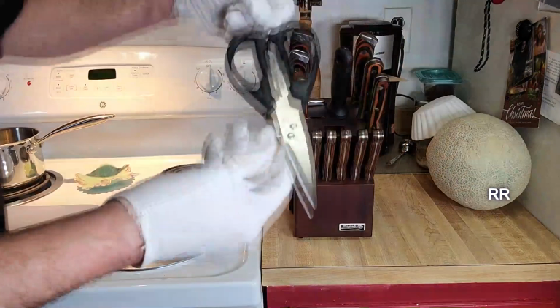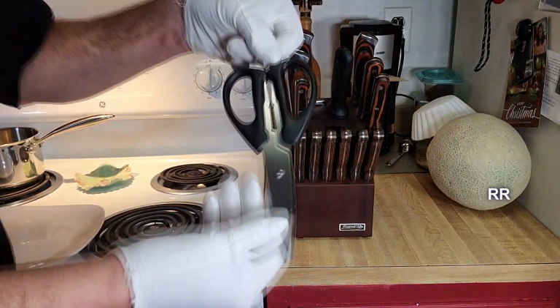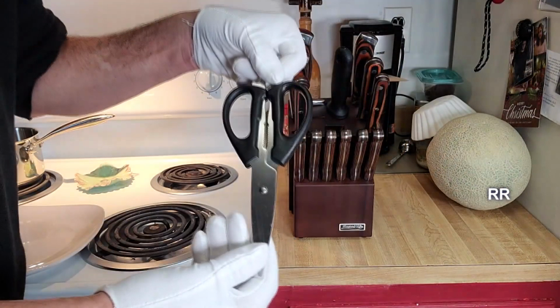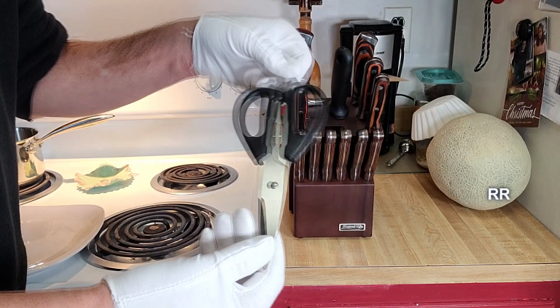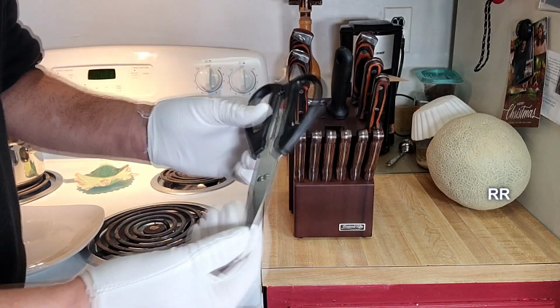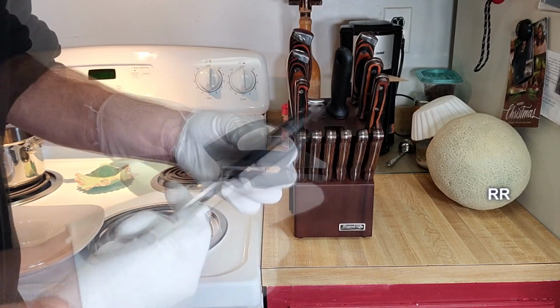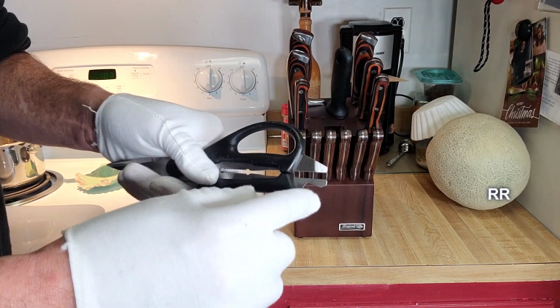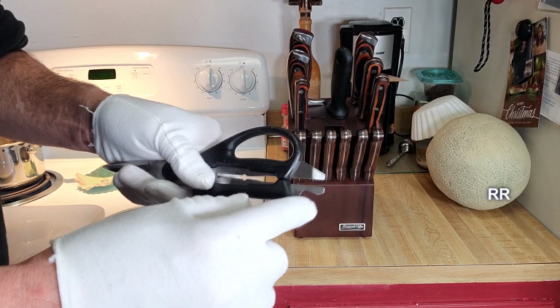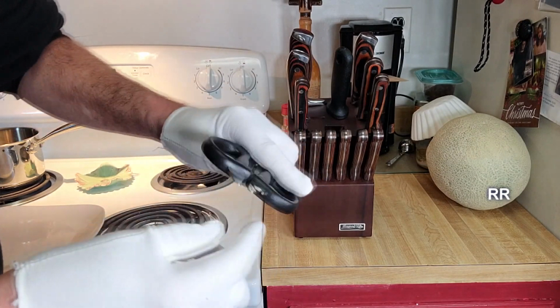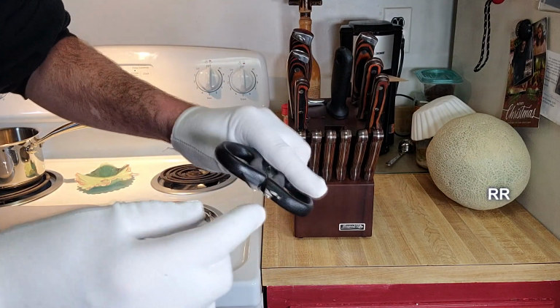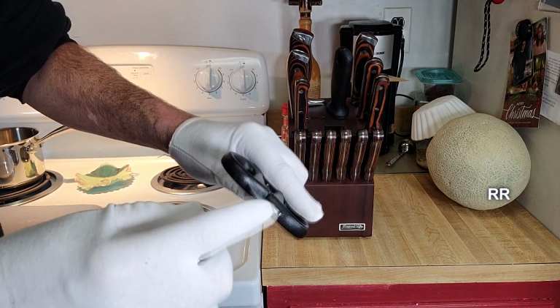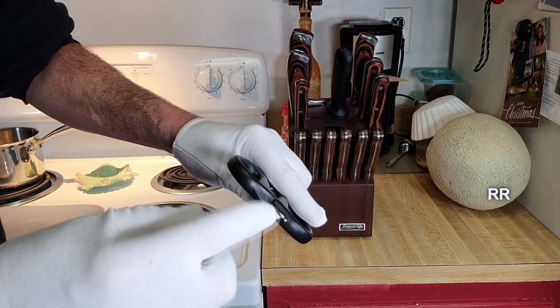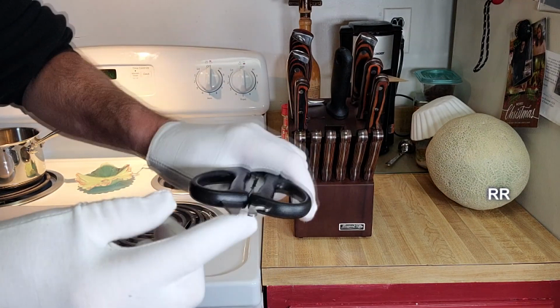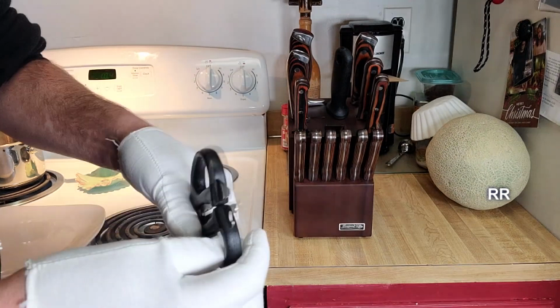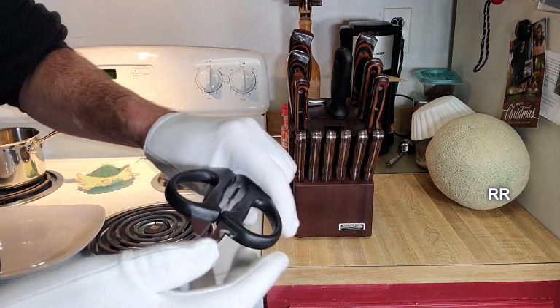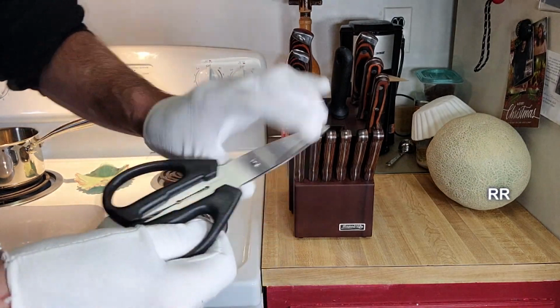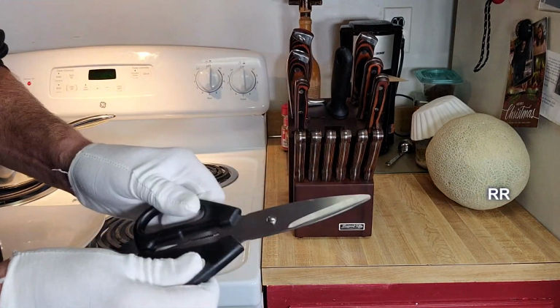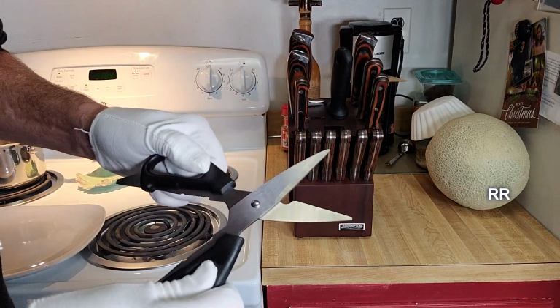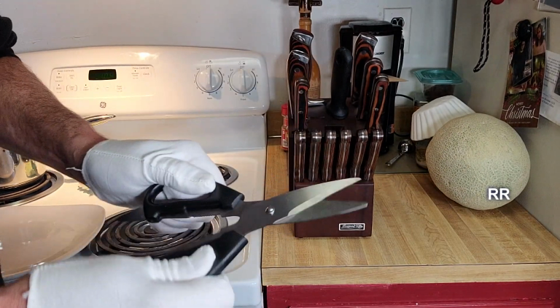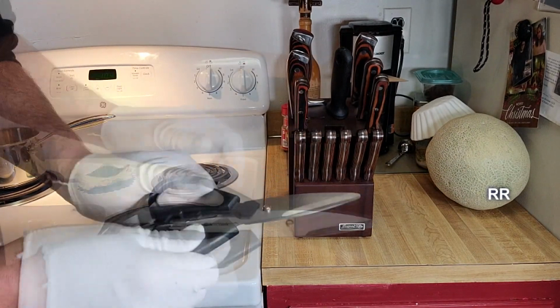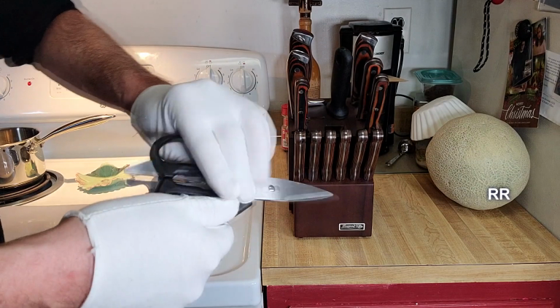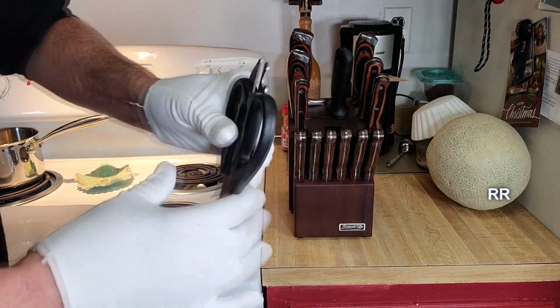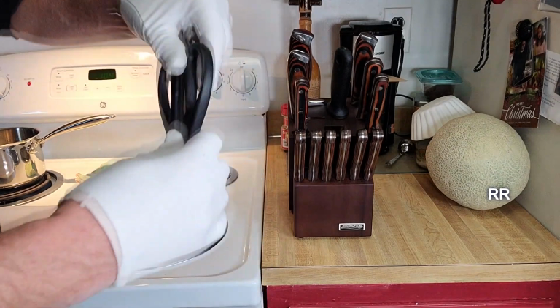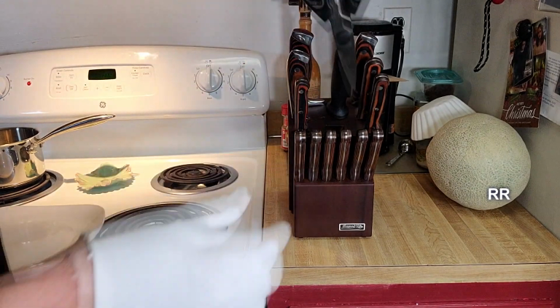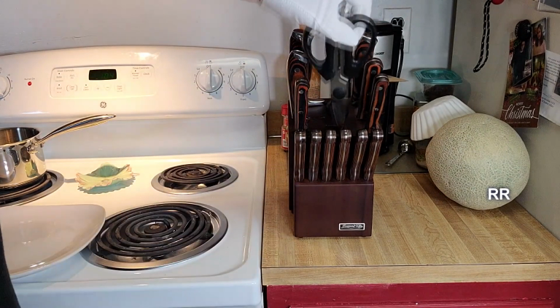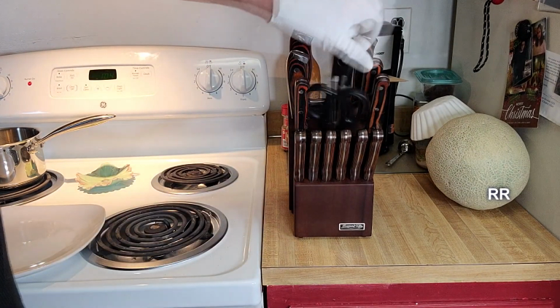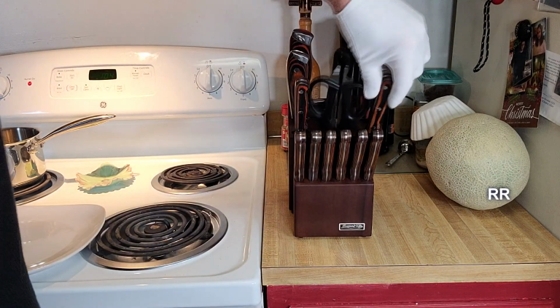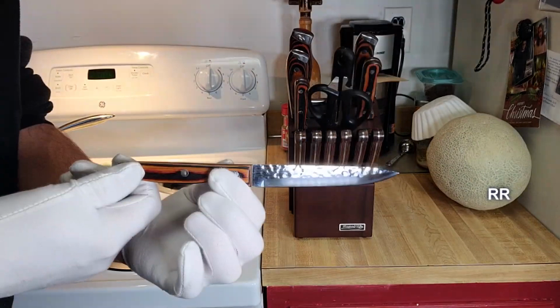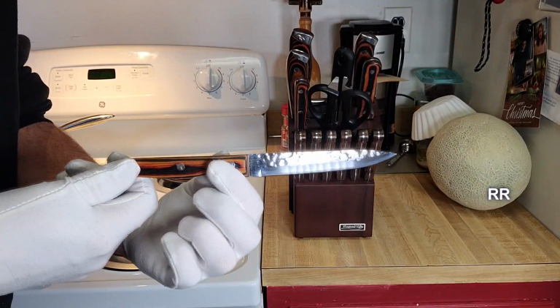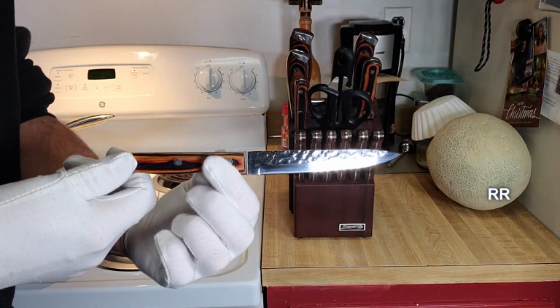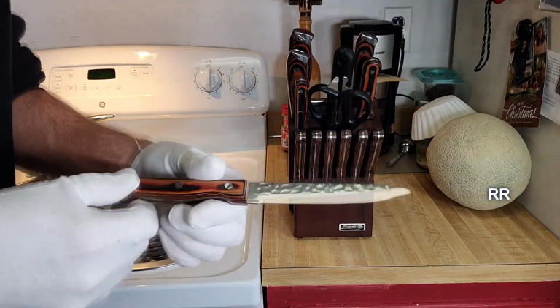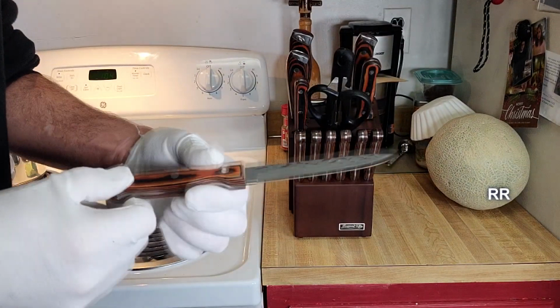Nice set of kitchen scissors — we've got a bottle opener on here and this almost looks like you could use it as a flathead screwdriver. Nice plastic handles on there. We also have the utility knife.